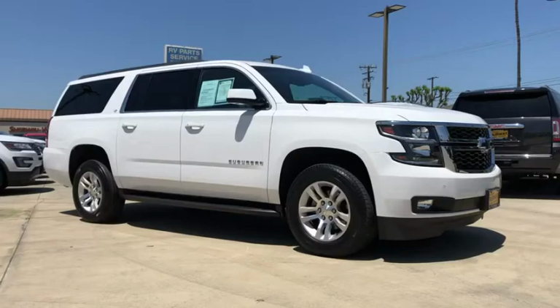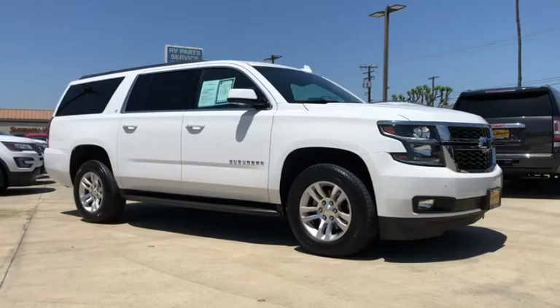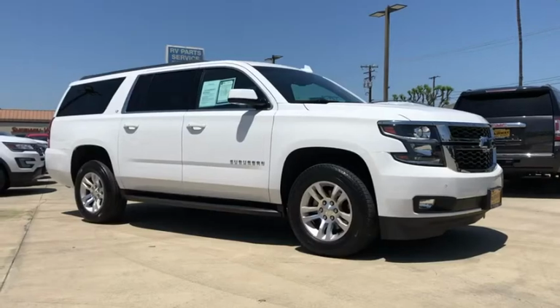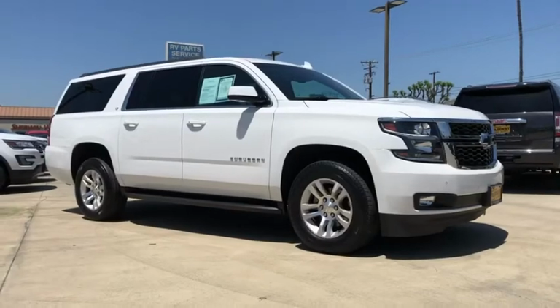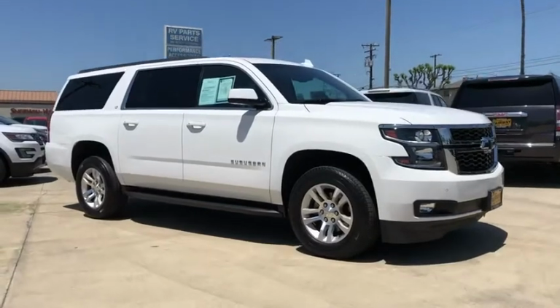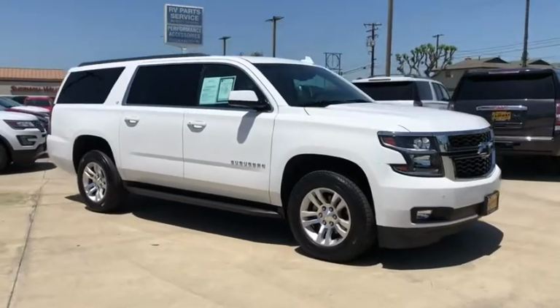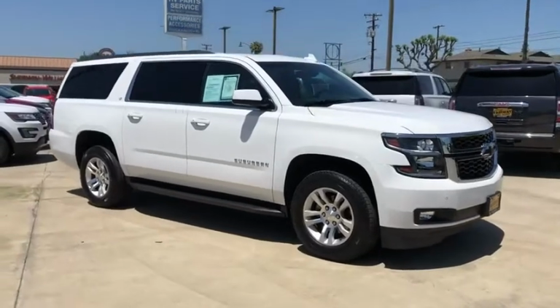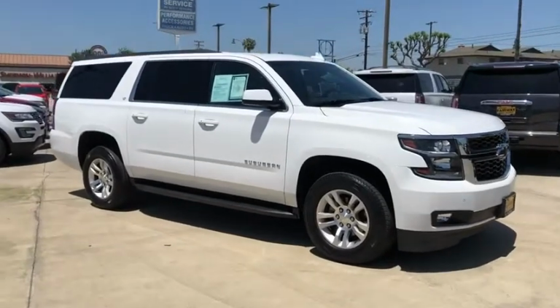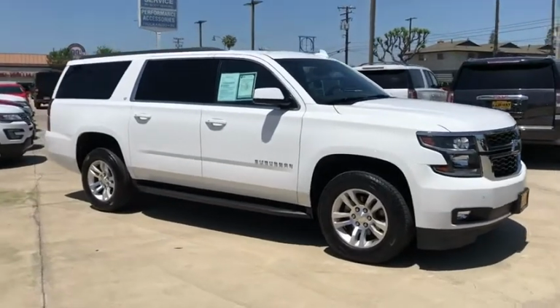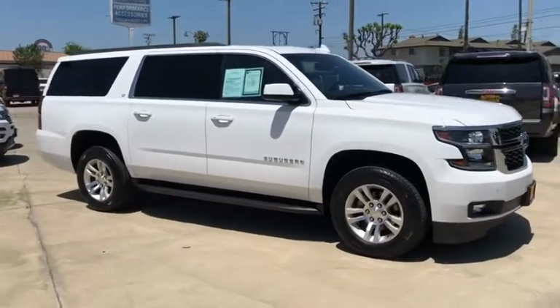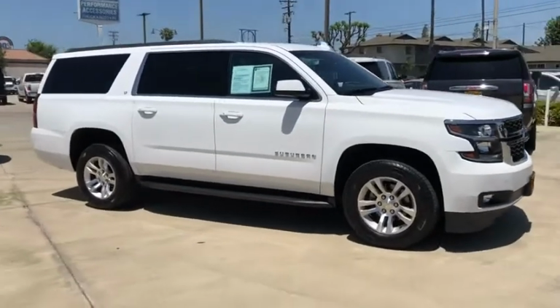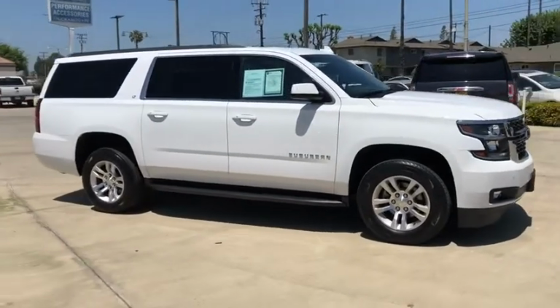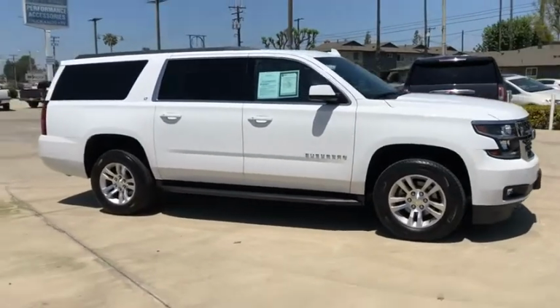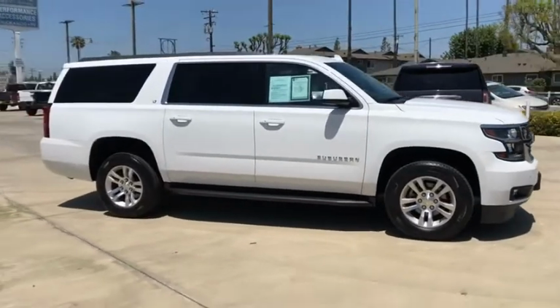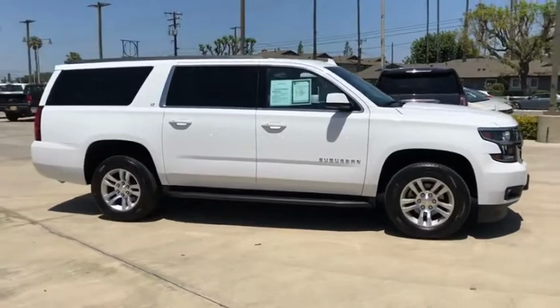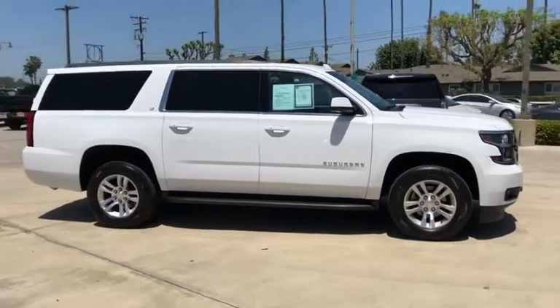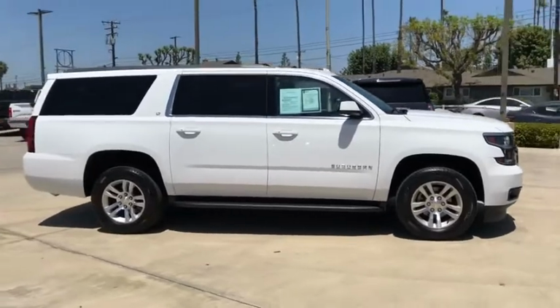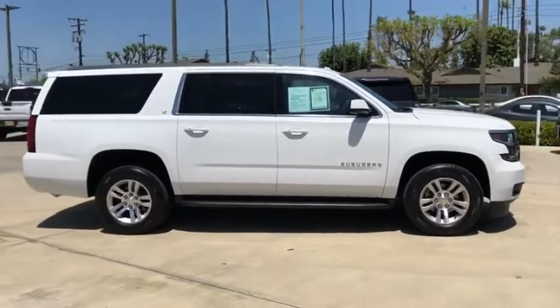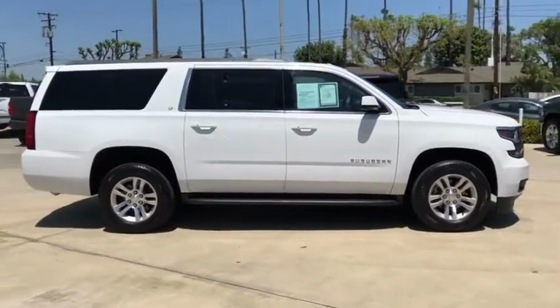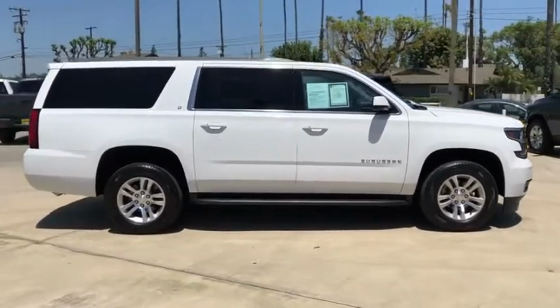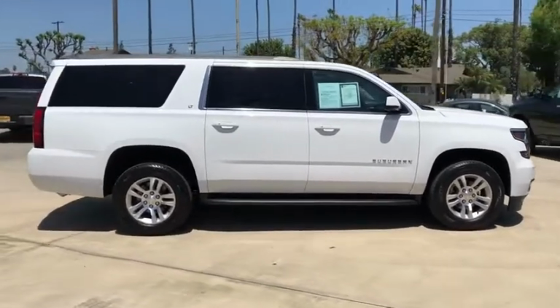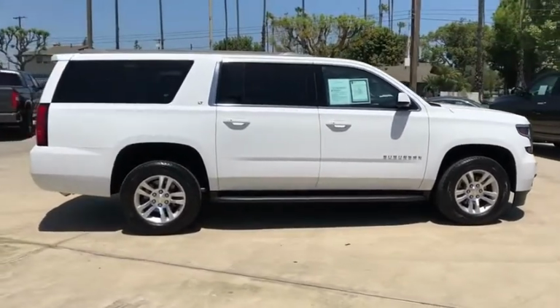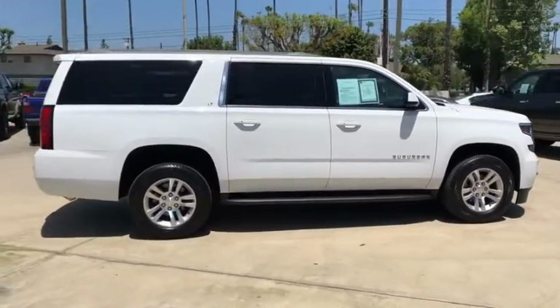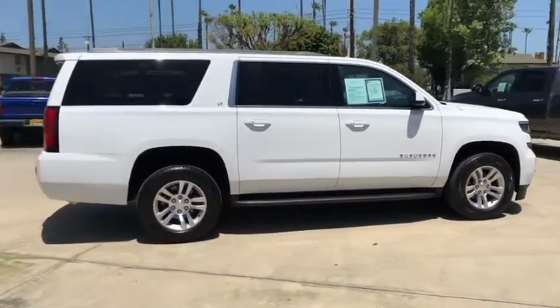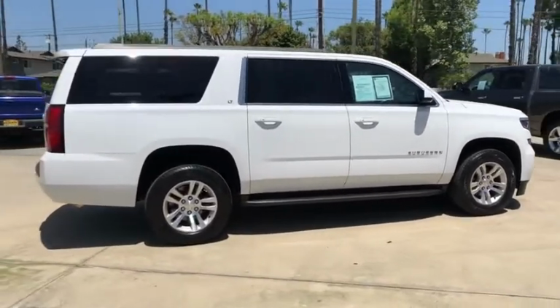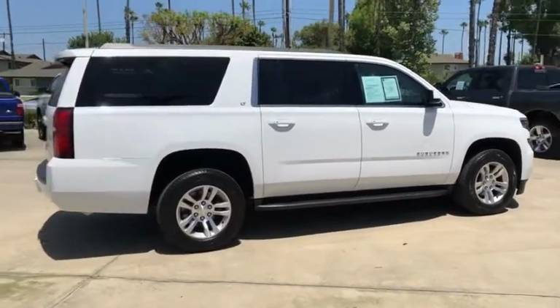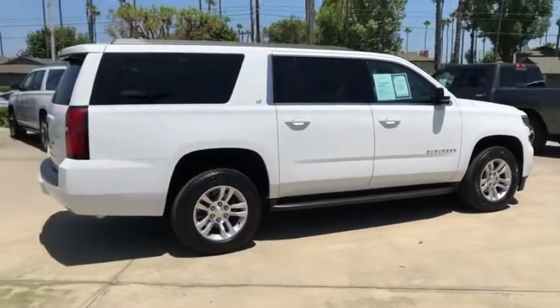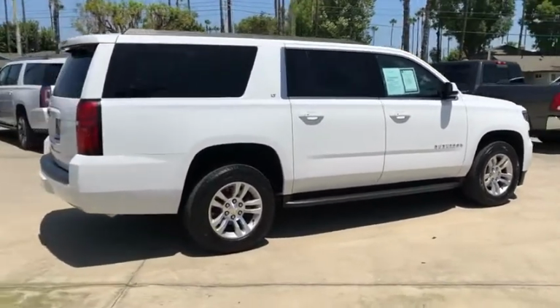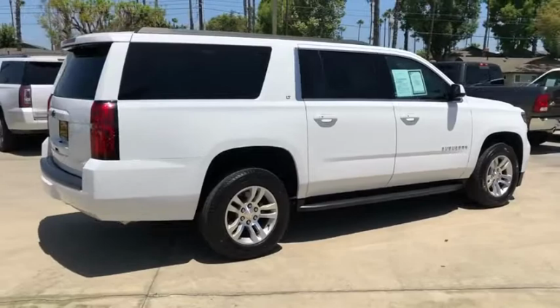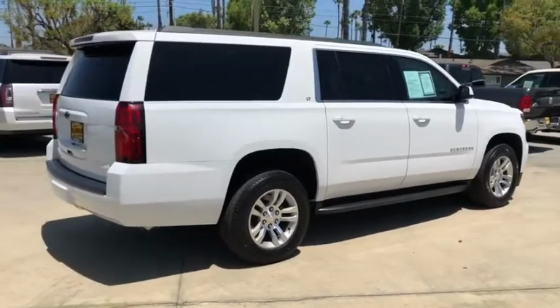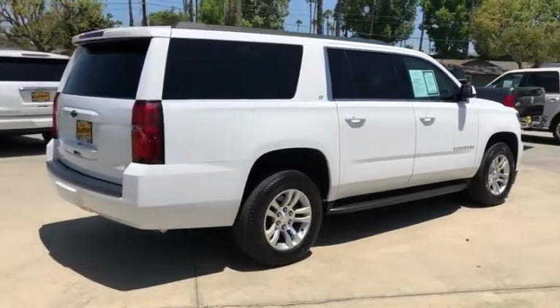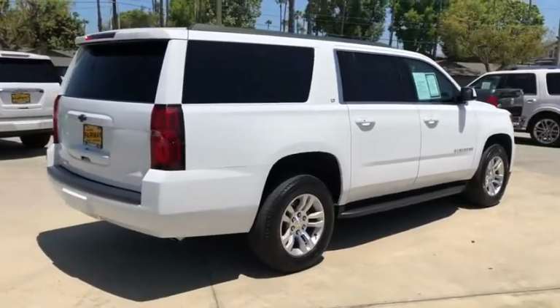Looking for the right vehicle? Check out the 2018 Chevrolet Suburban. Suburban excels at towing heavy trailers, hauling loads of people and gear, and enduring hard use and rugged terrain.